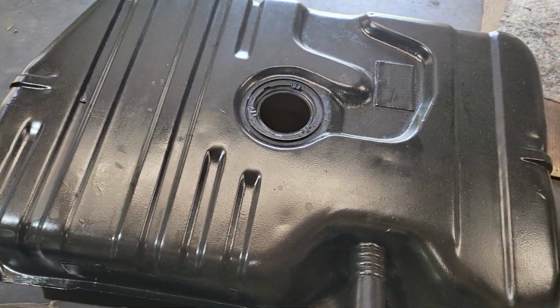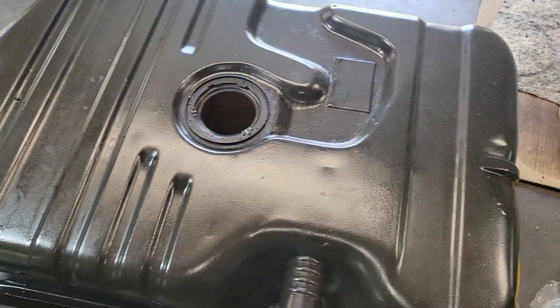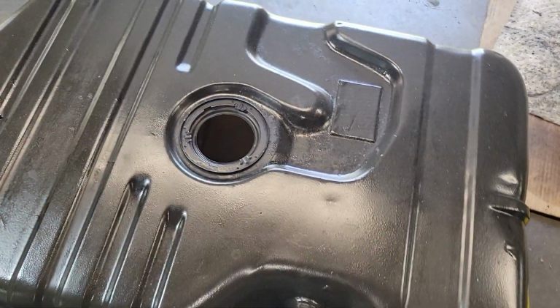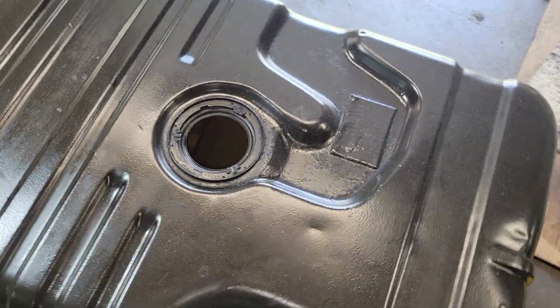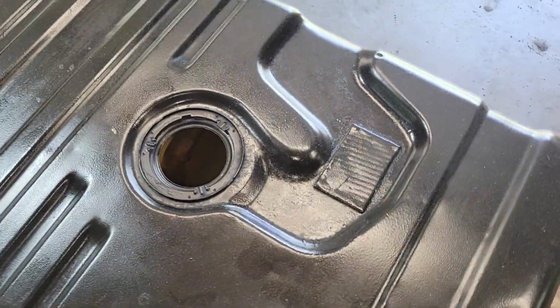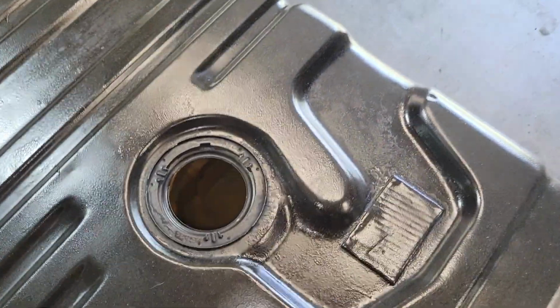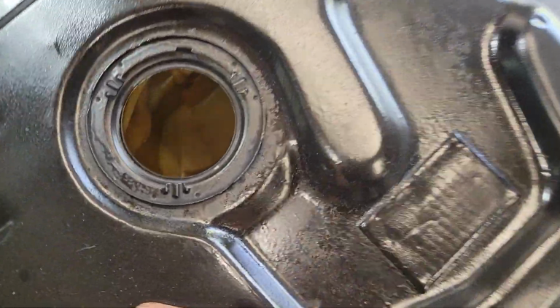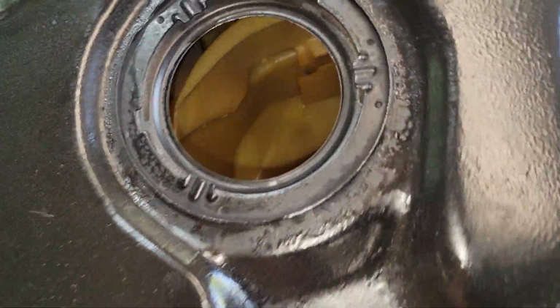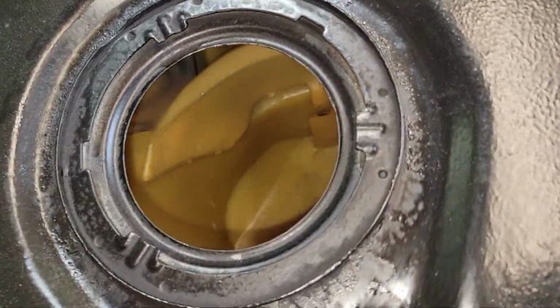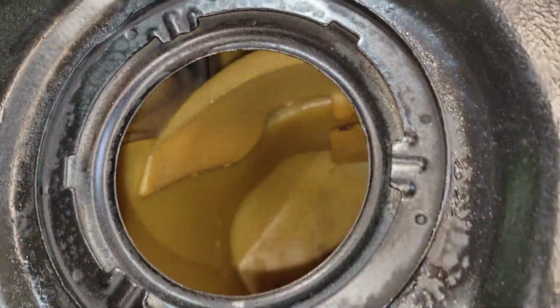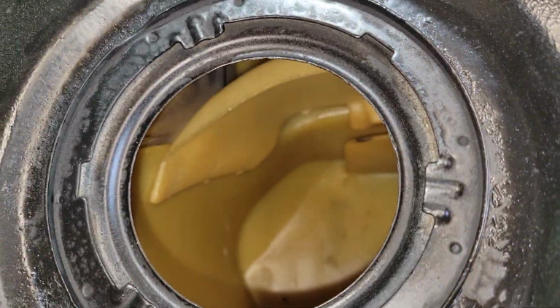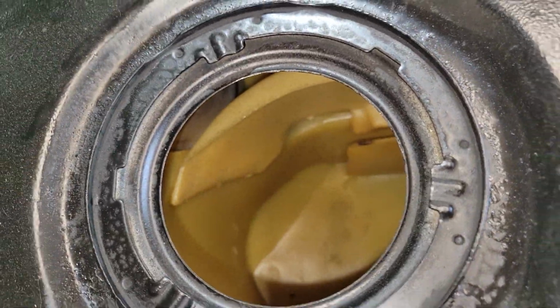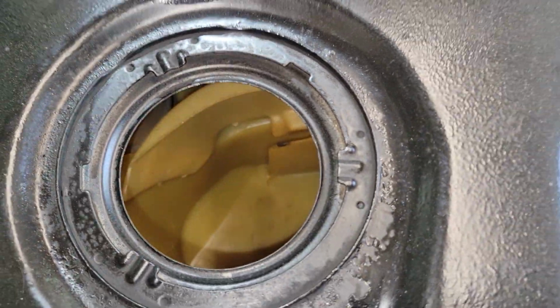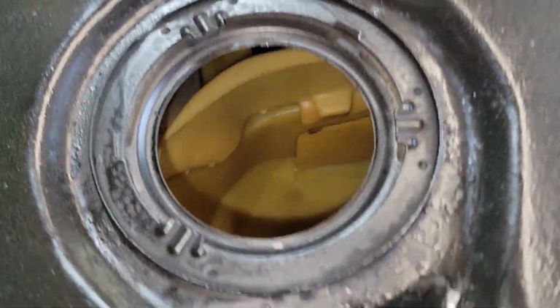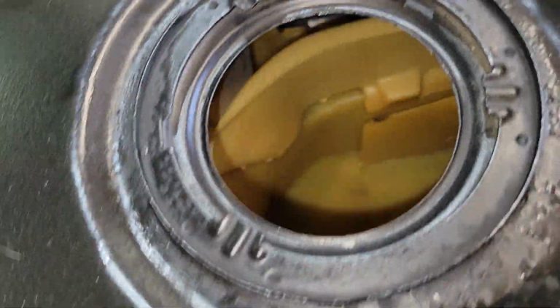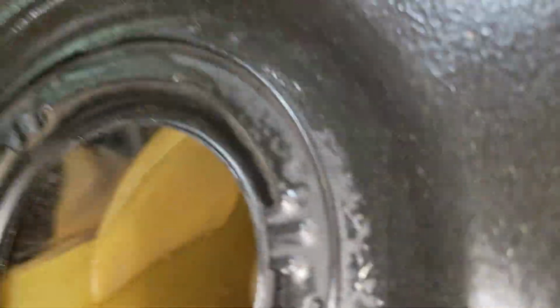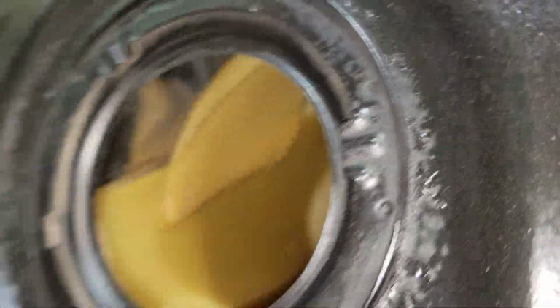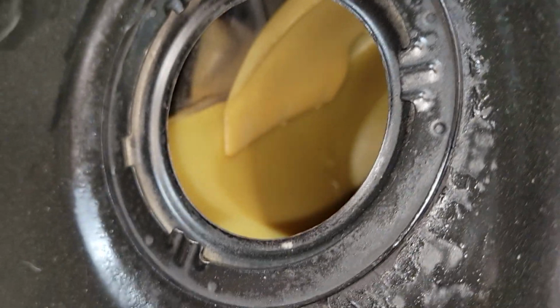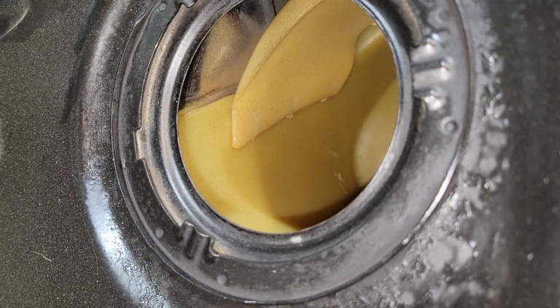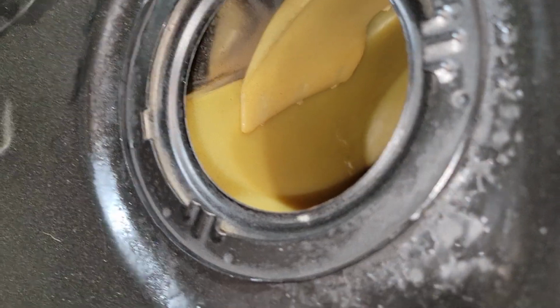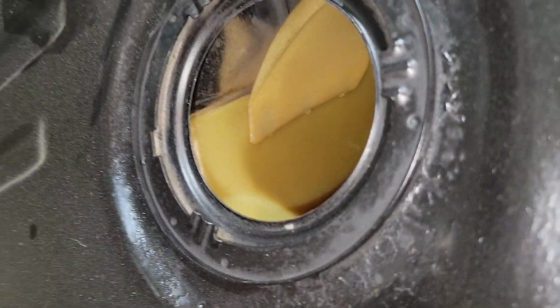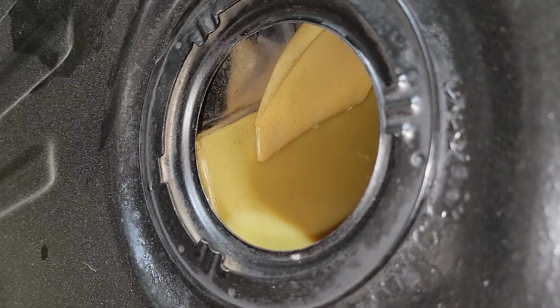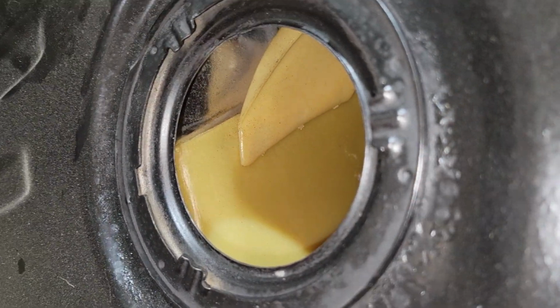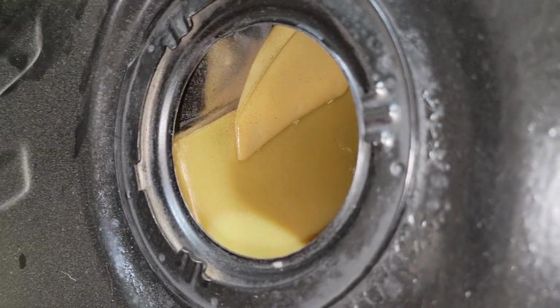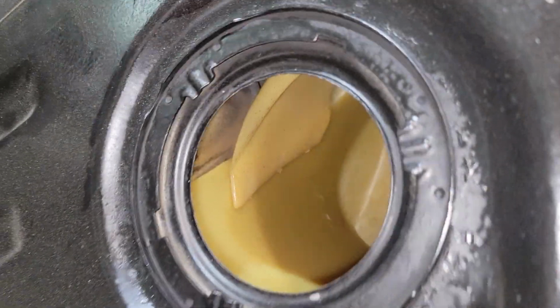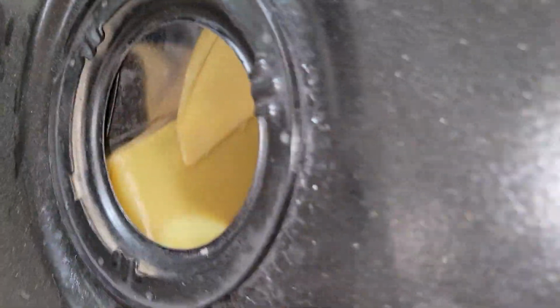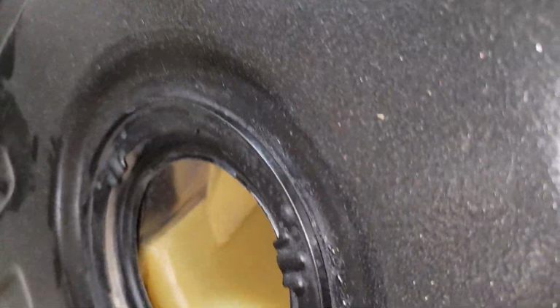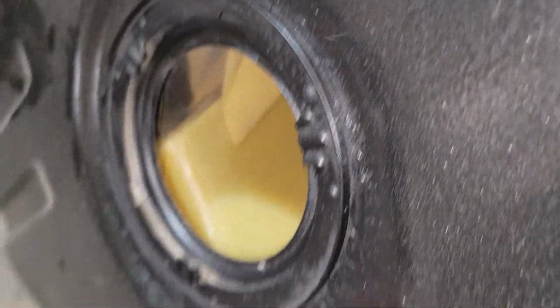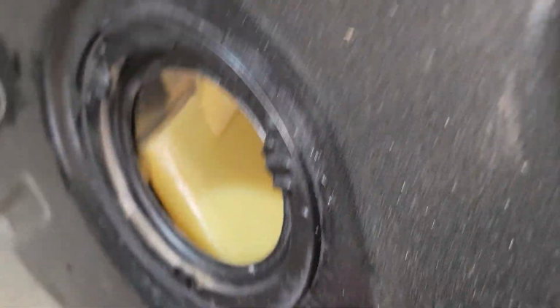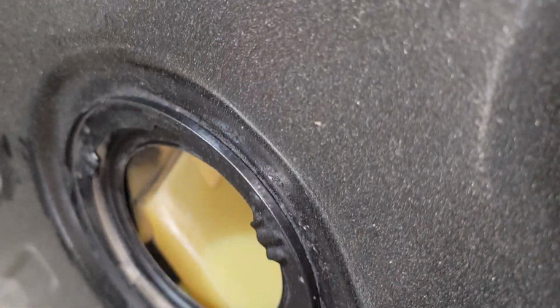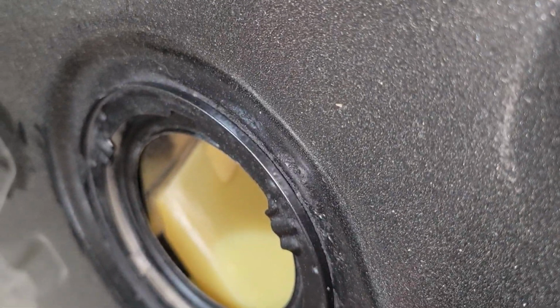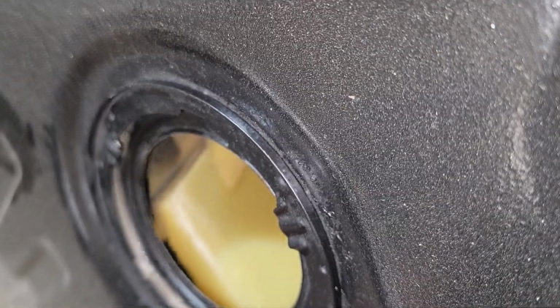Here's the factory tank. The plastic baffling comes almost to the top — pretty much within an inch of the top. There's the gap.